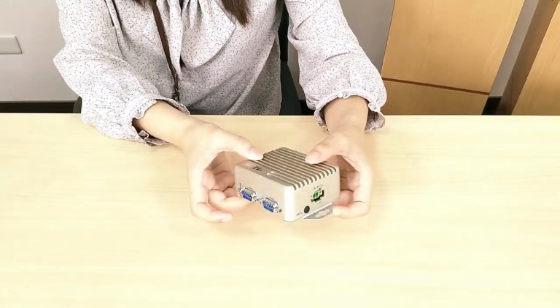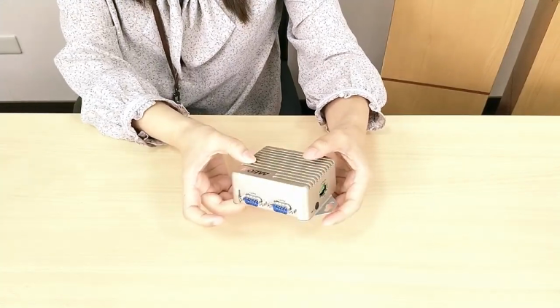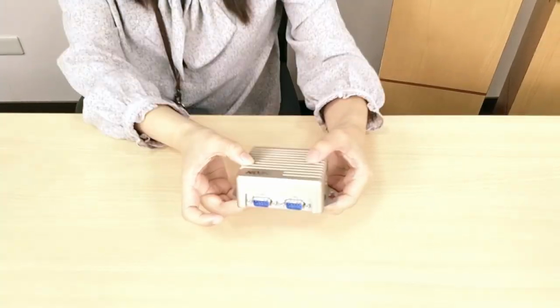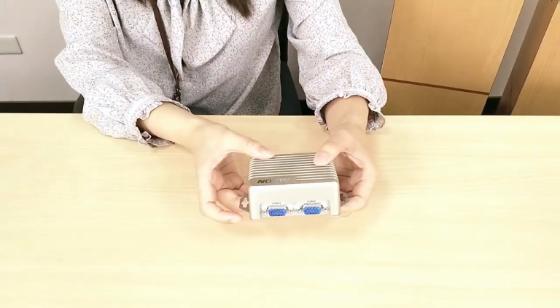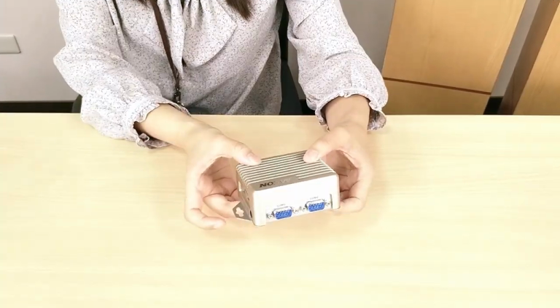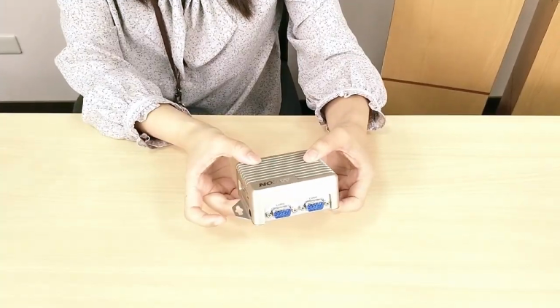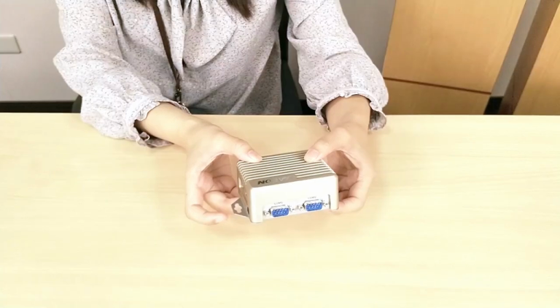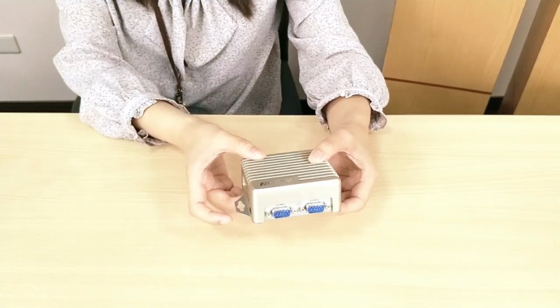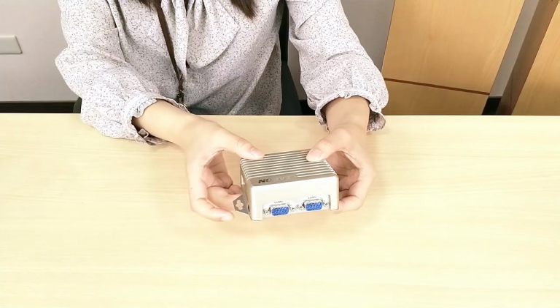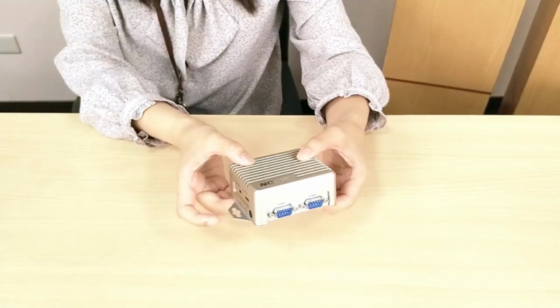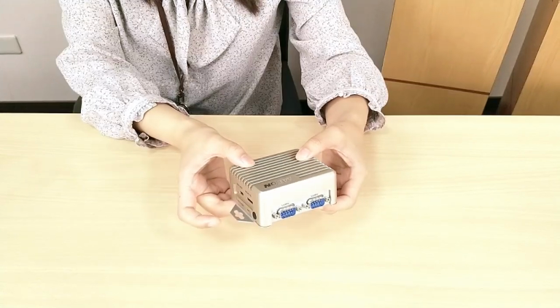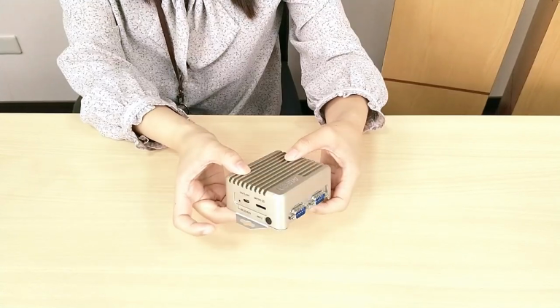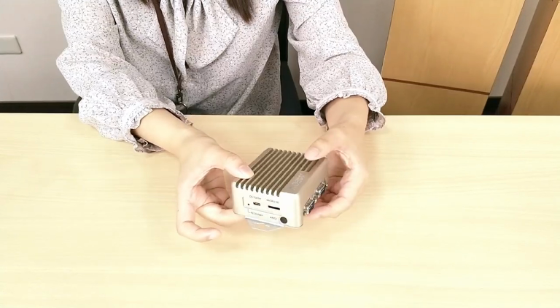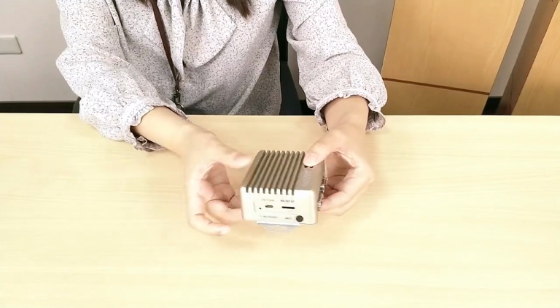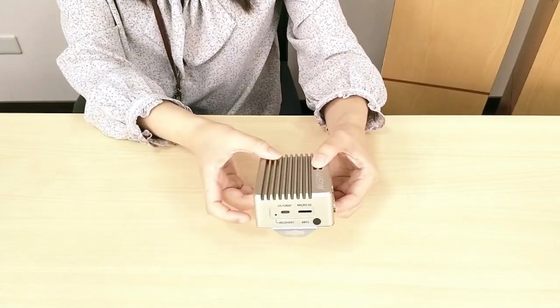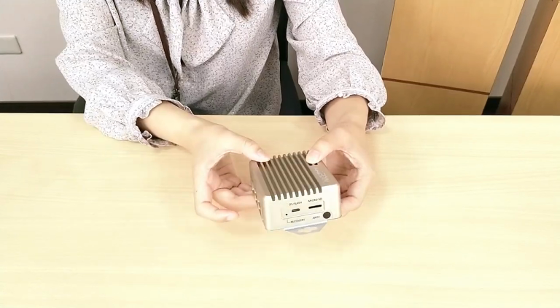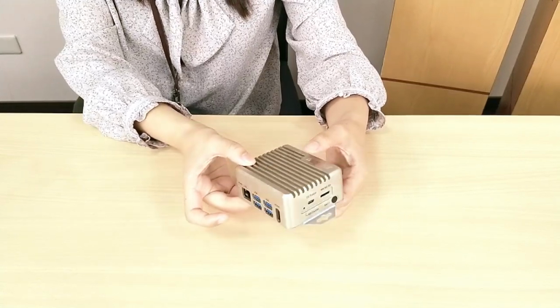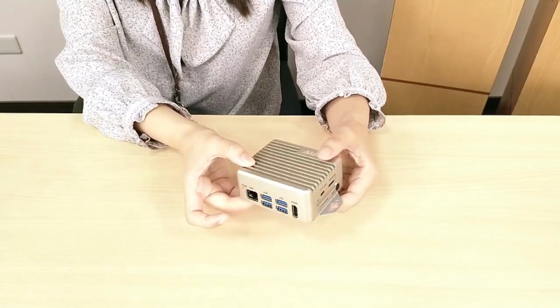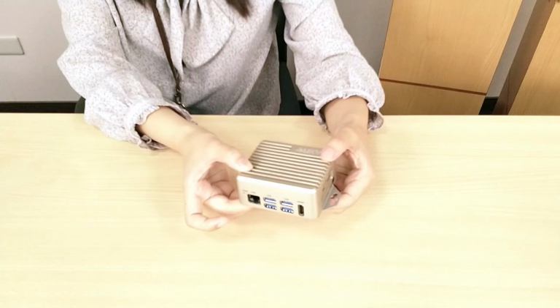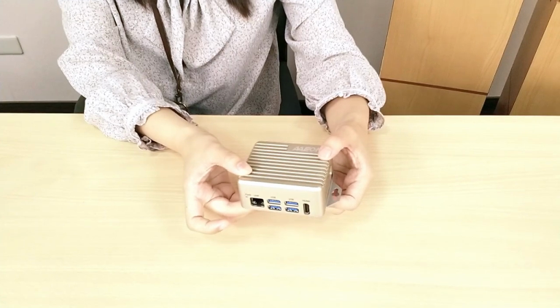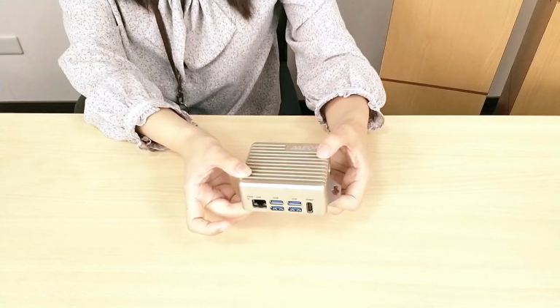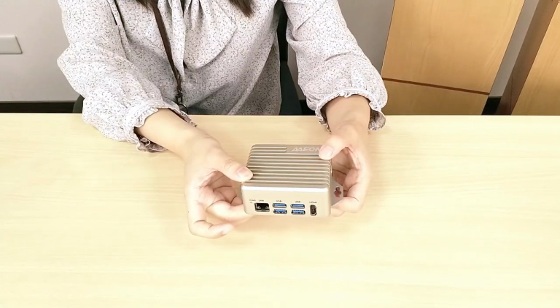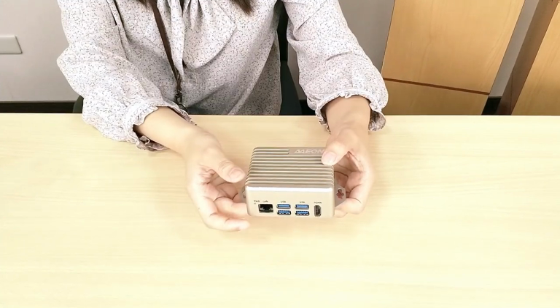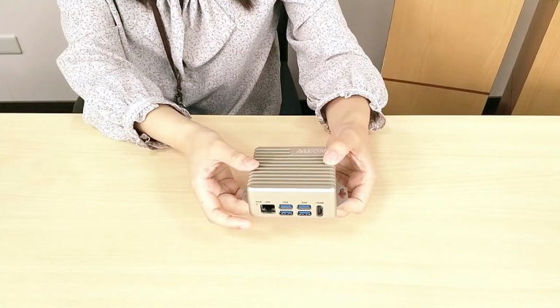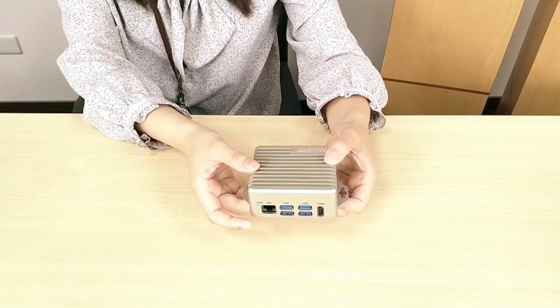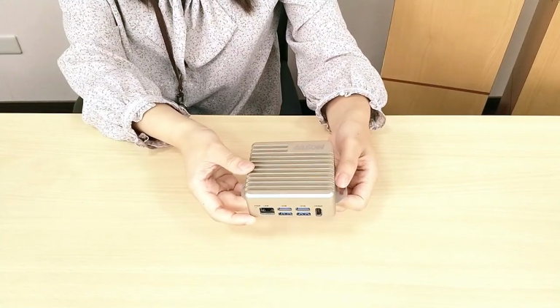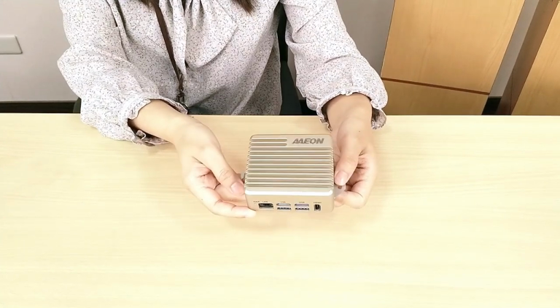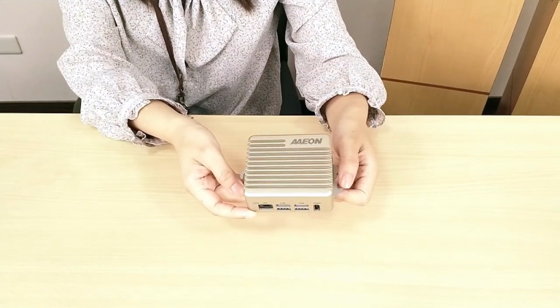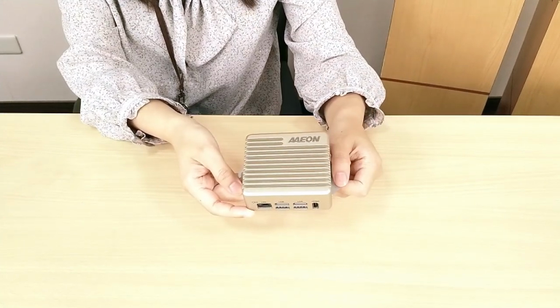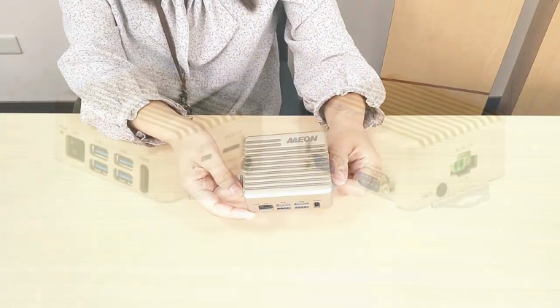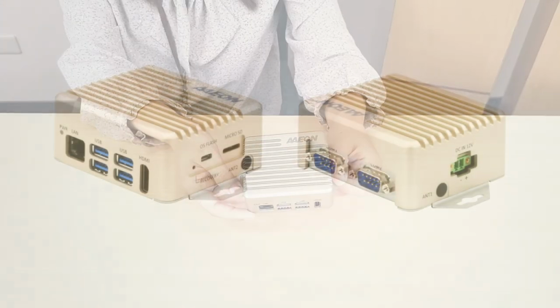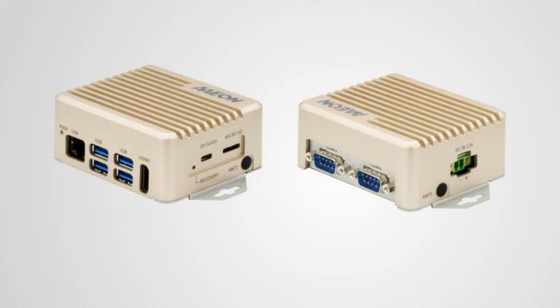But don't let this small size fool you. The system is capable of handling the most edge AI computing tasks. In fact, this small size makes the BOXER-8221AI ideal for applications where space is at a premium.